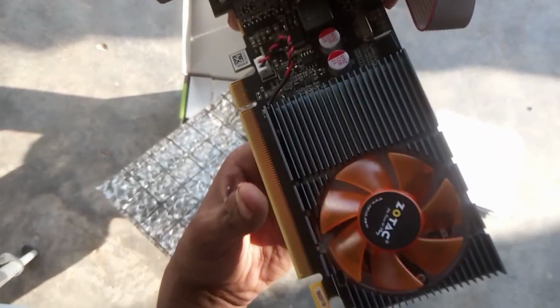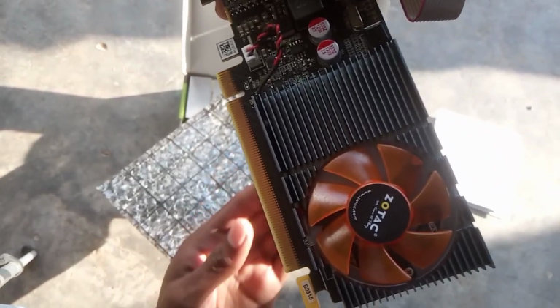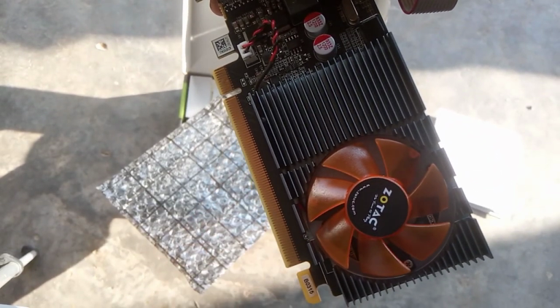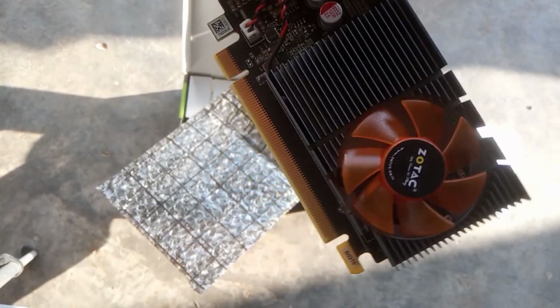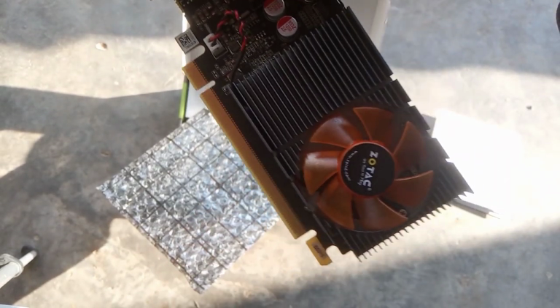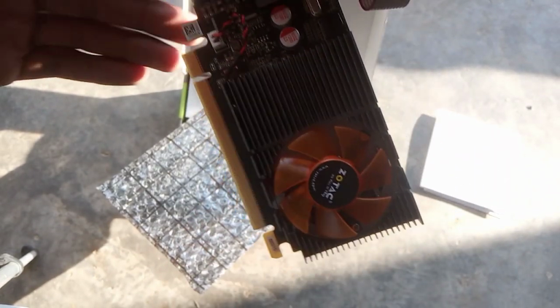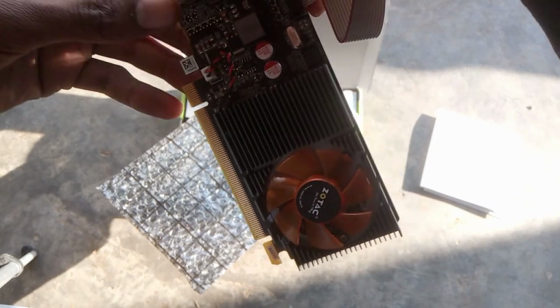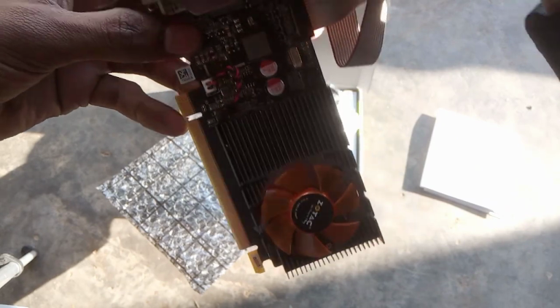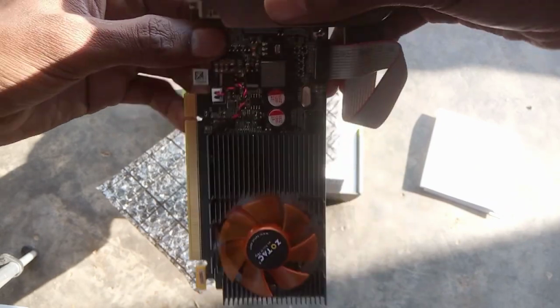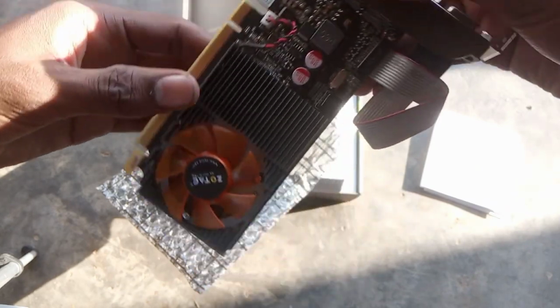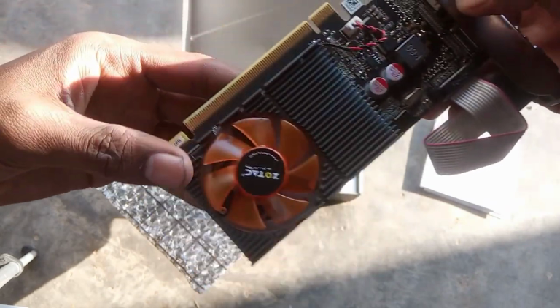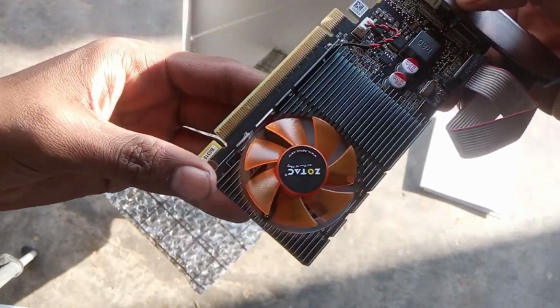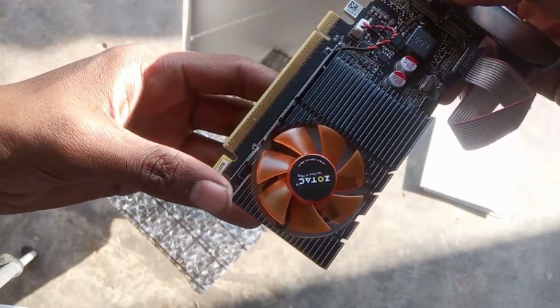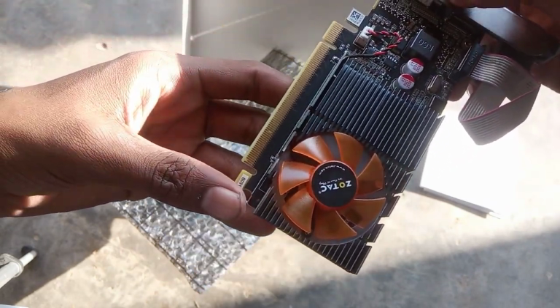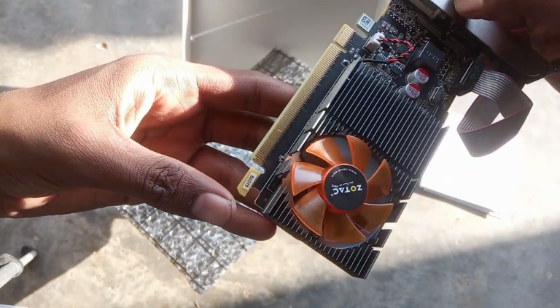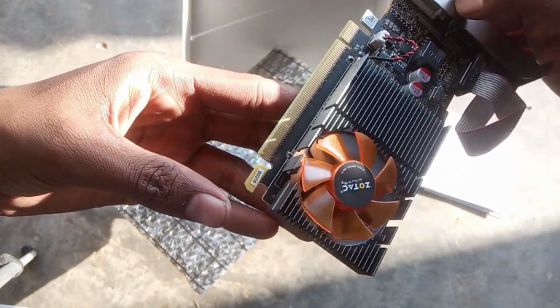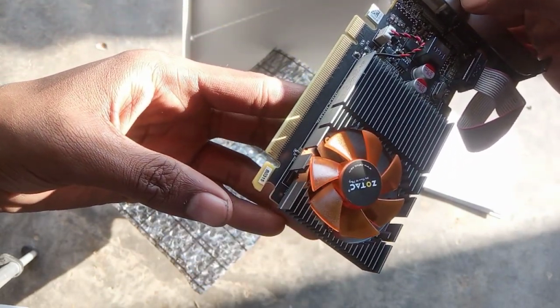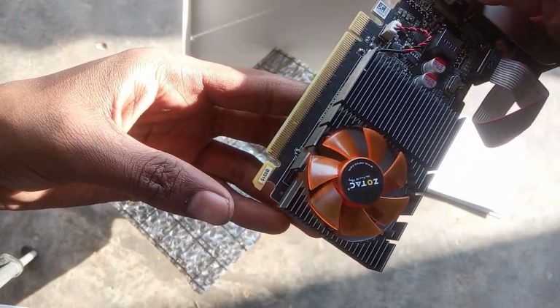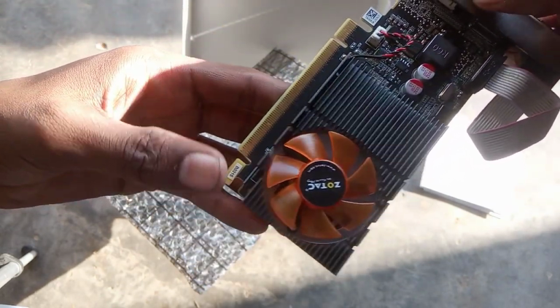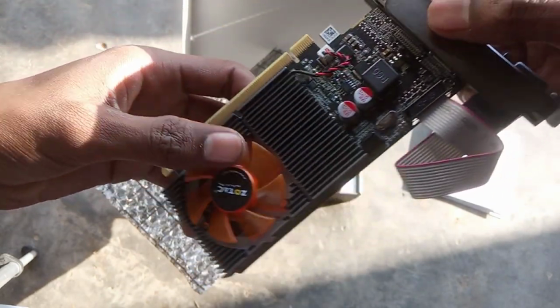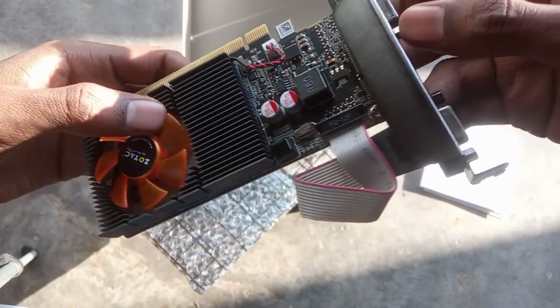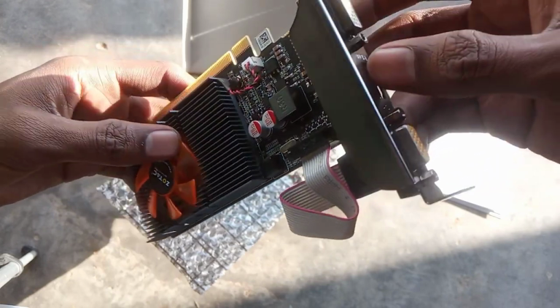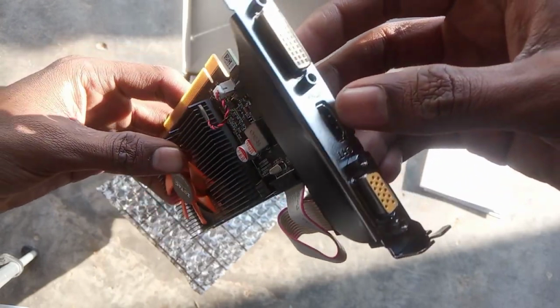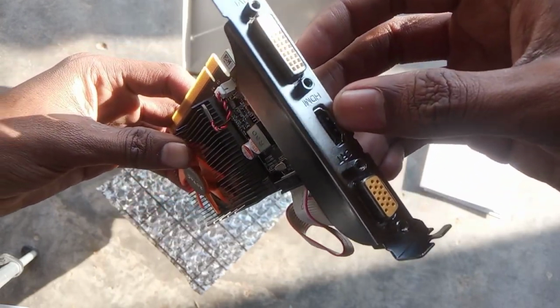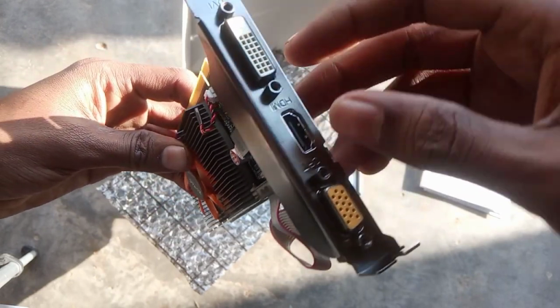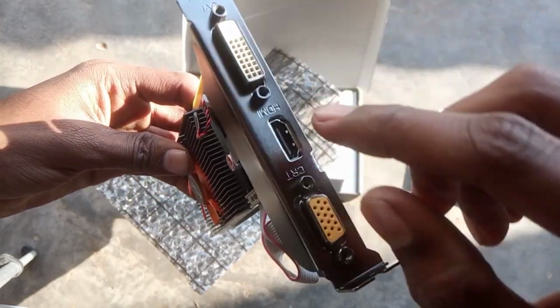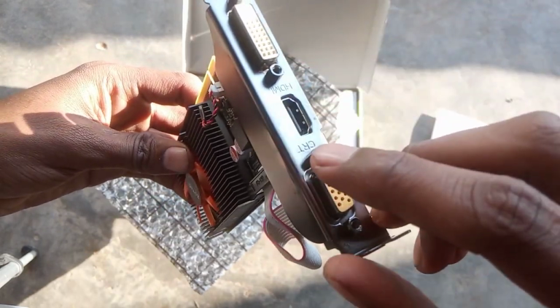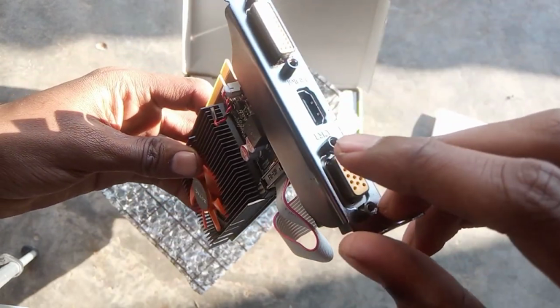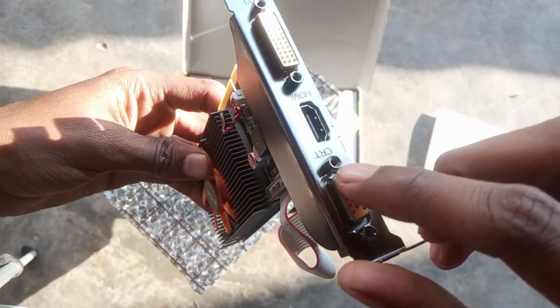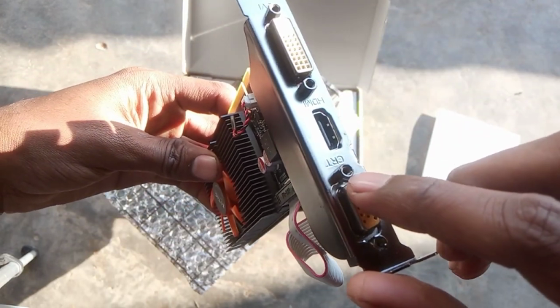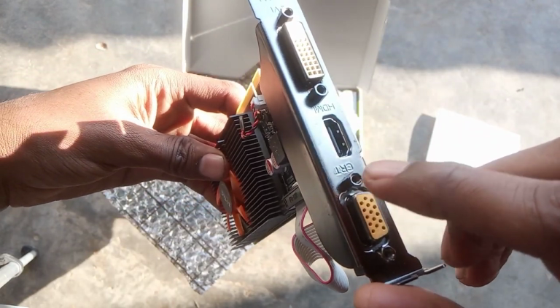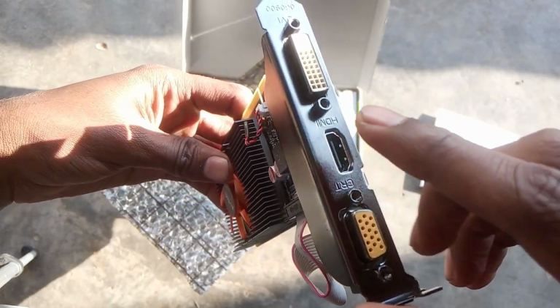As you can see here we have our beast. Please don't touch its golden pins because they are very important and you should take care of them. These are the display ports — this is VGA, this is HDMI.